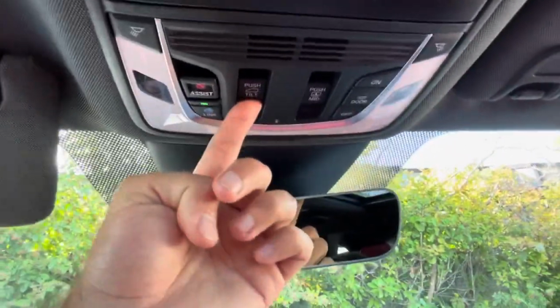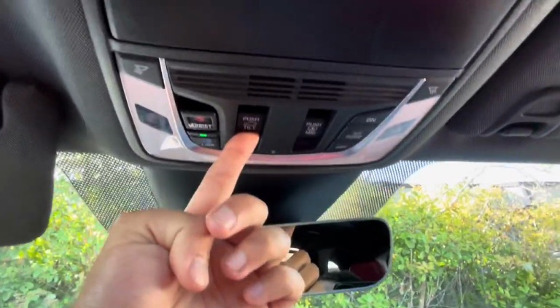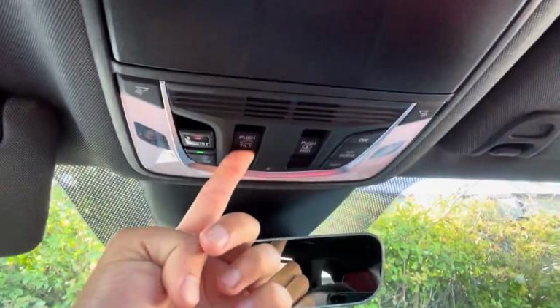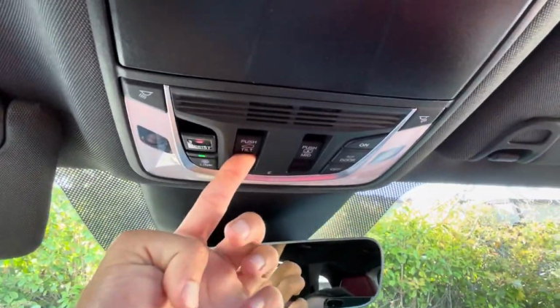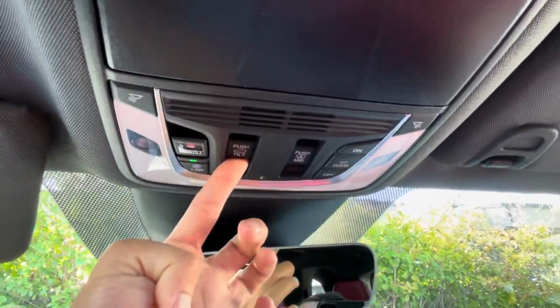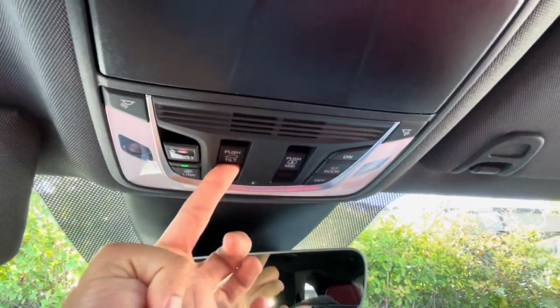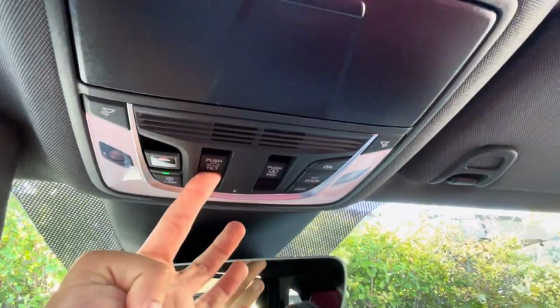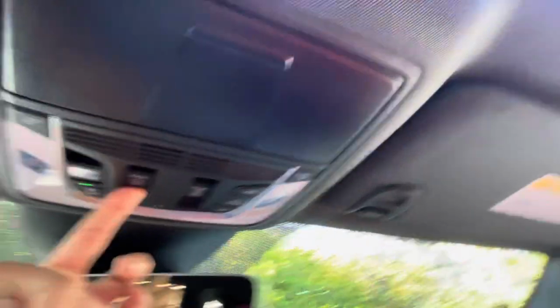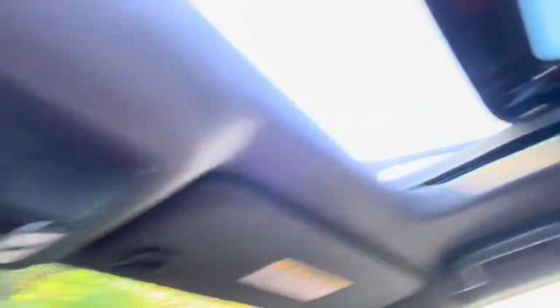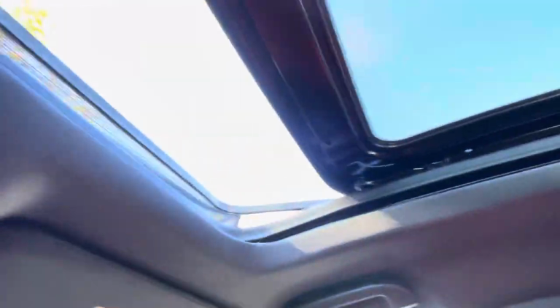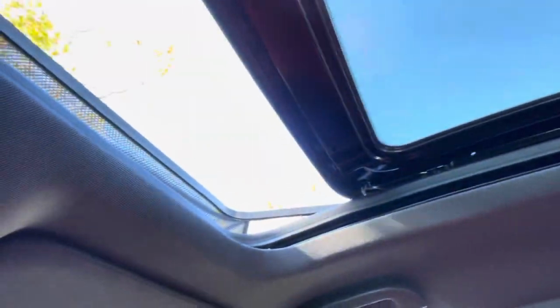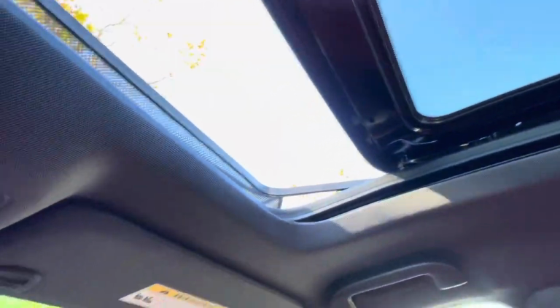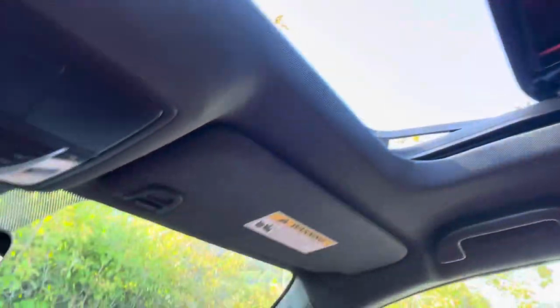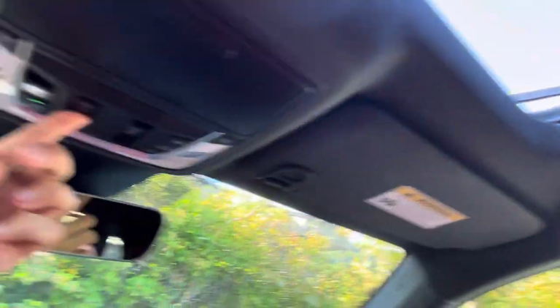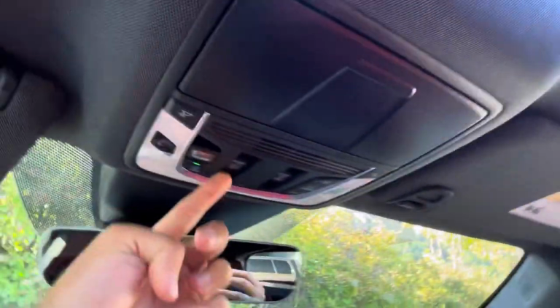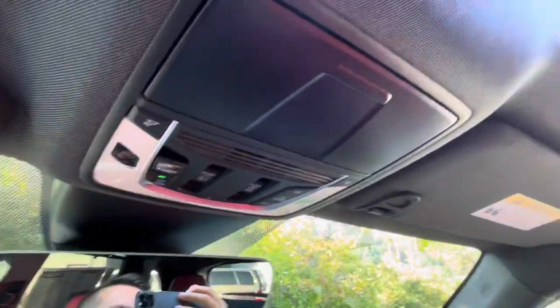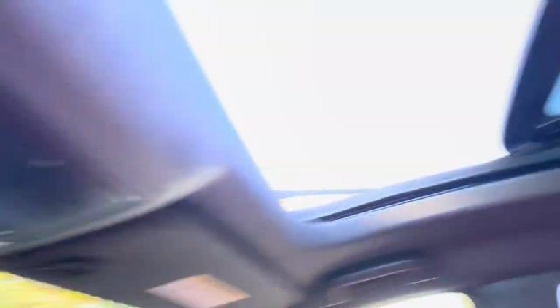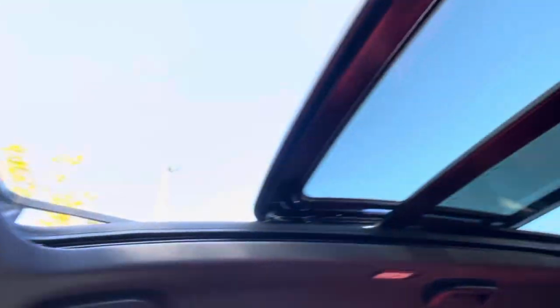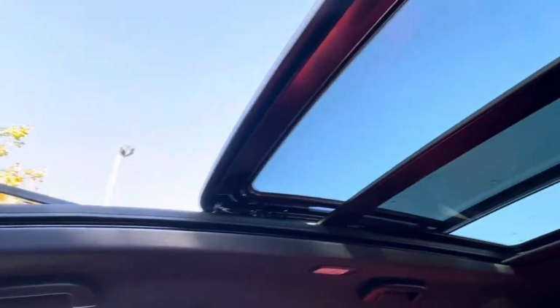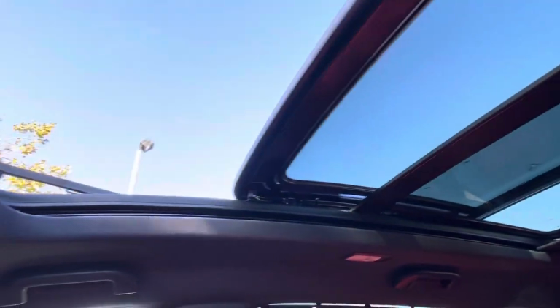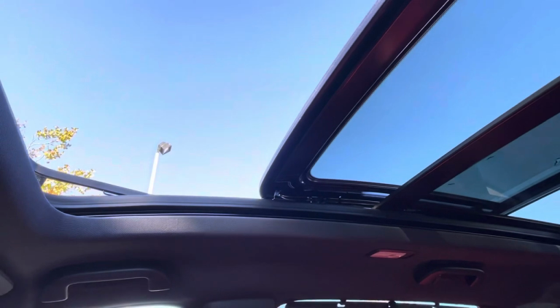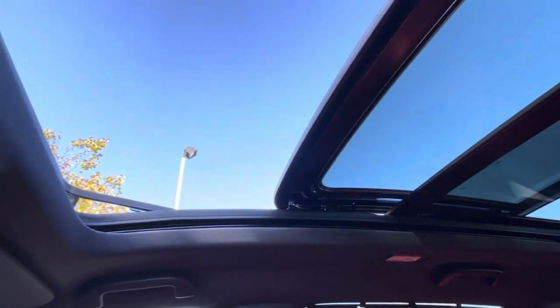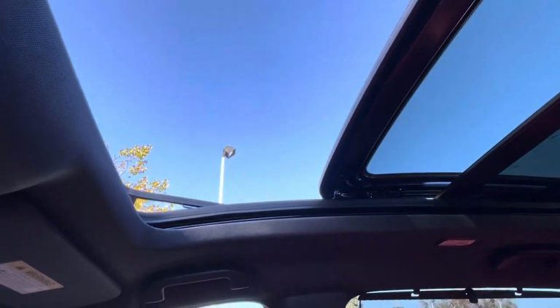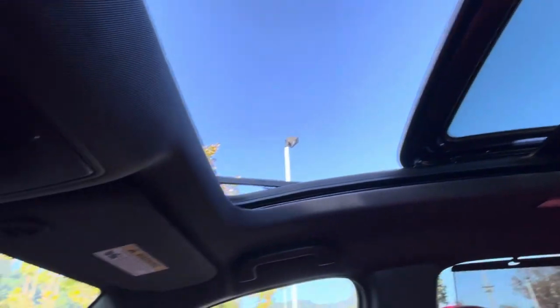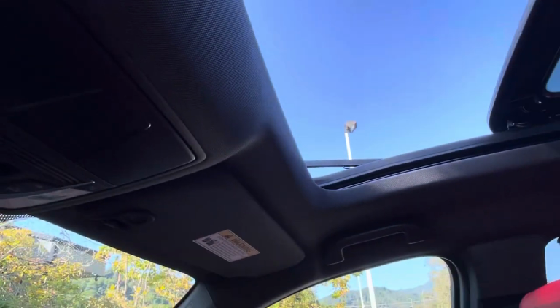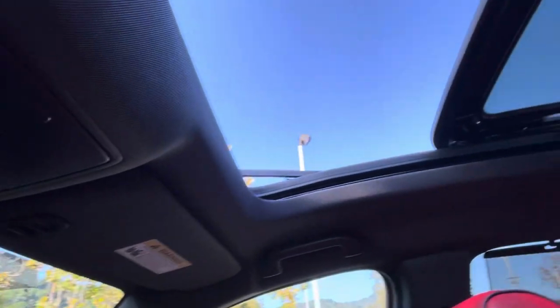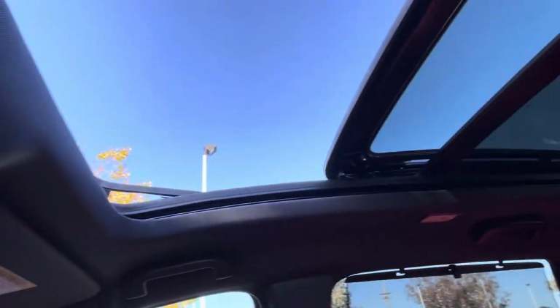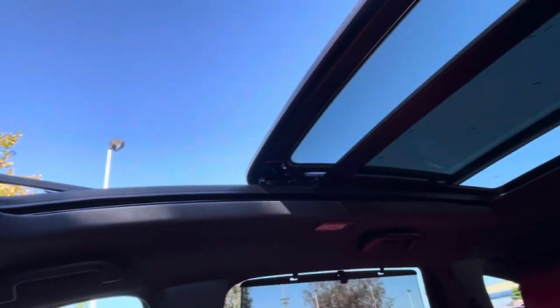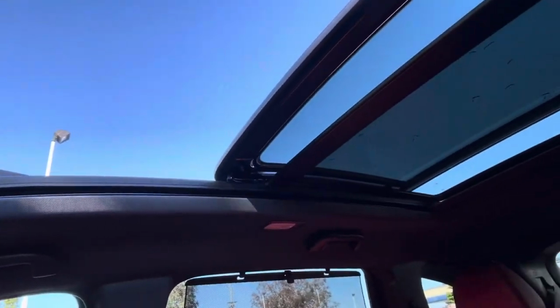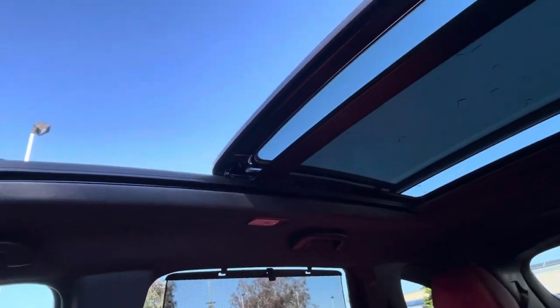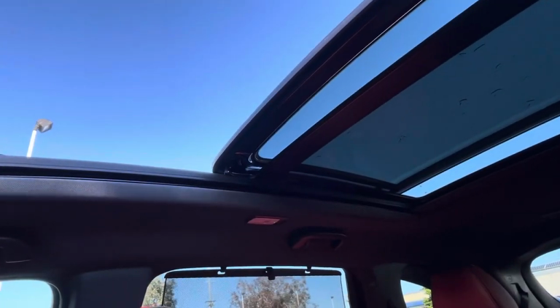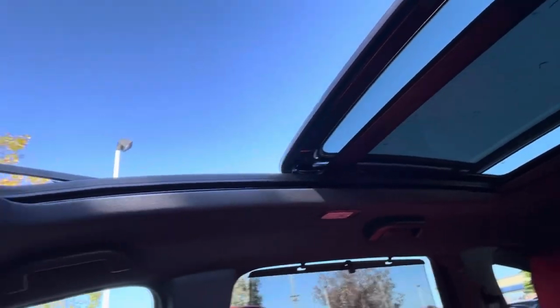Half a press for the sunroof opens it wherever you want. A full press opens it to a halfway point. One more press all the way back opens it all the way.